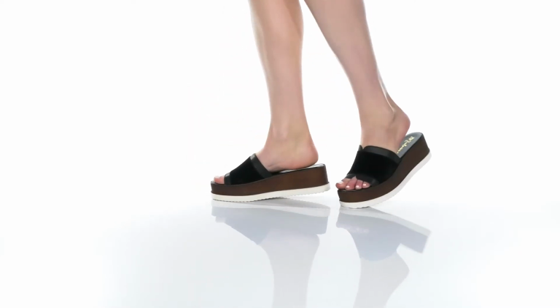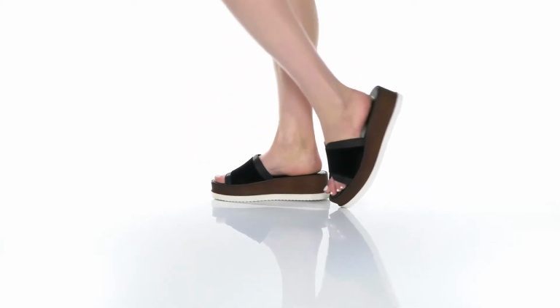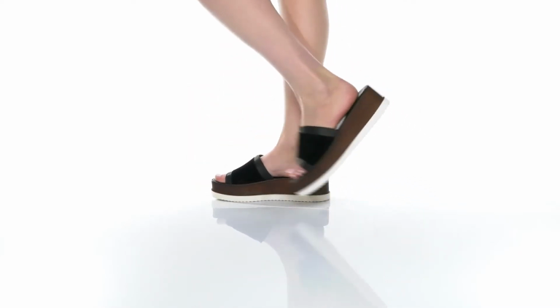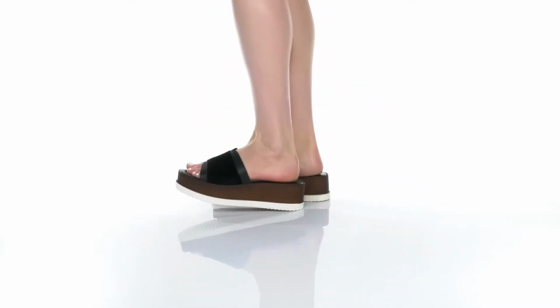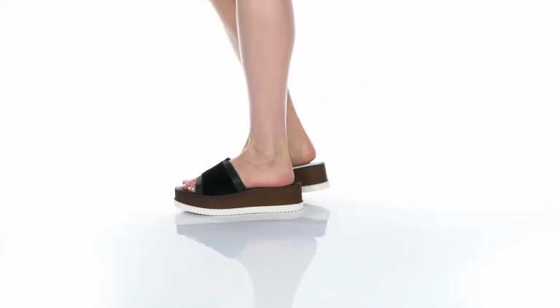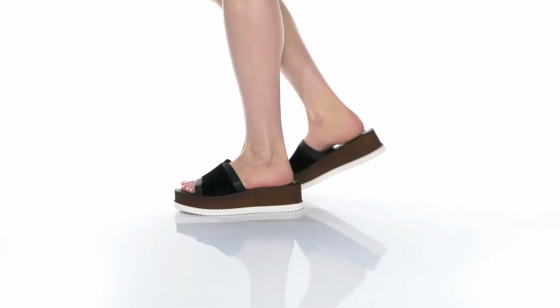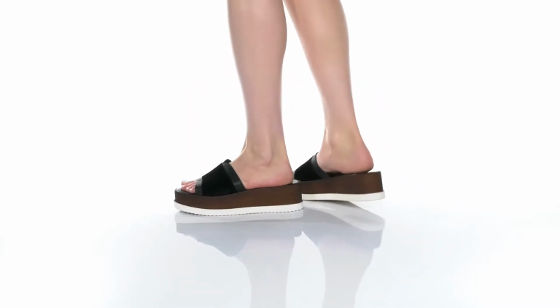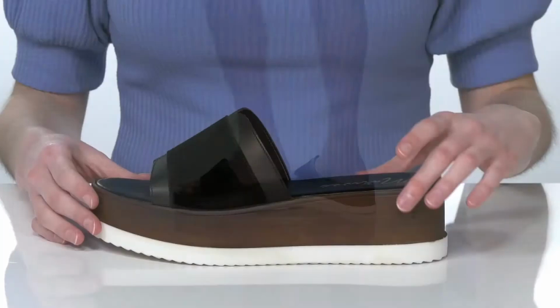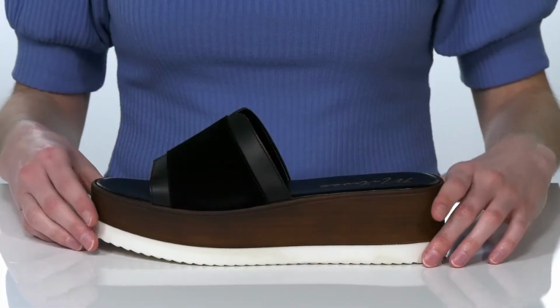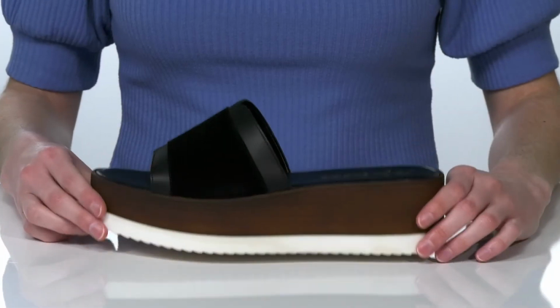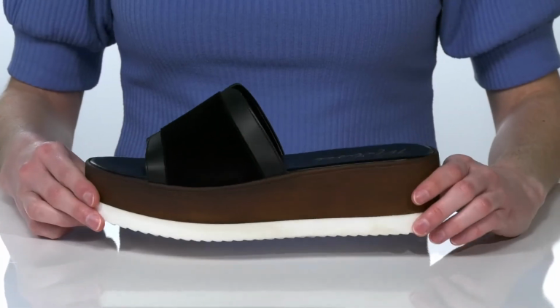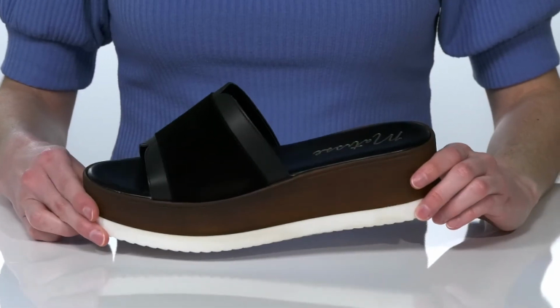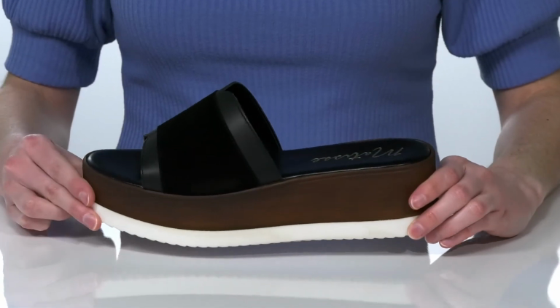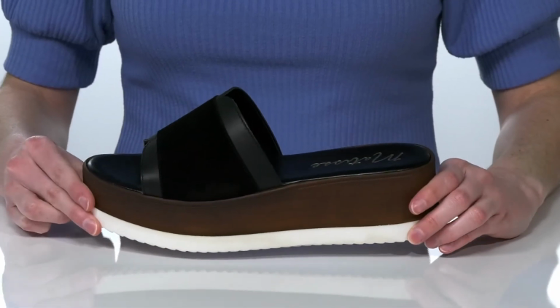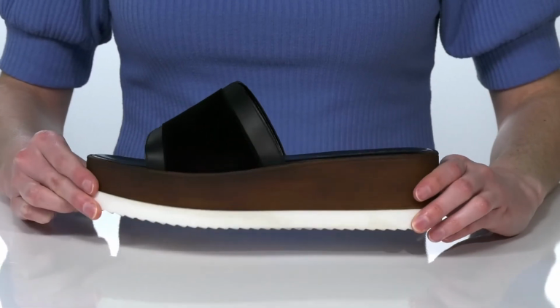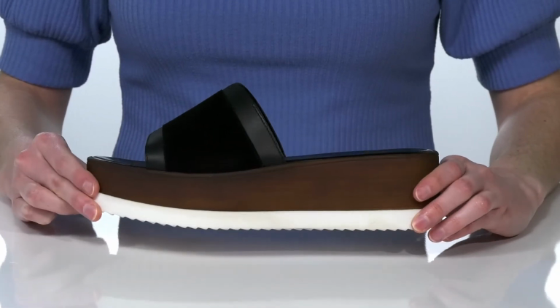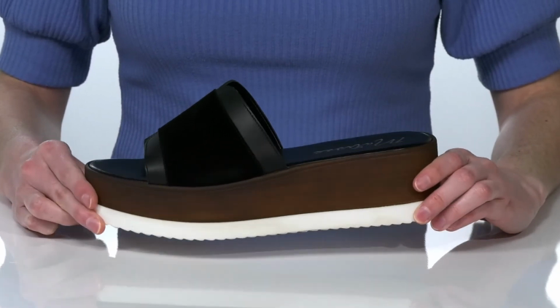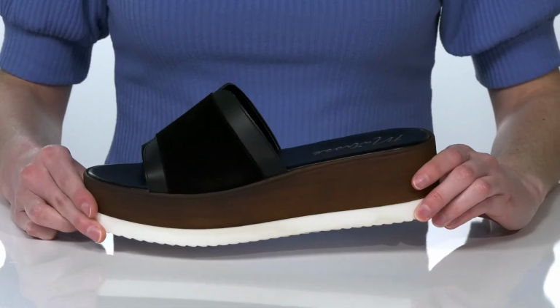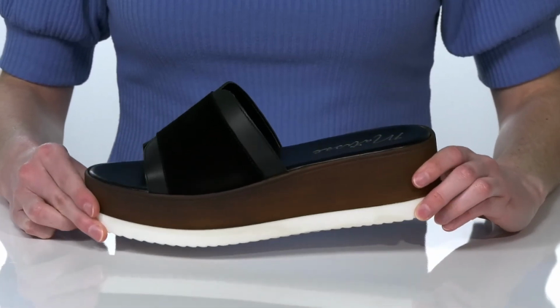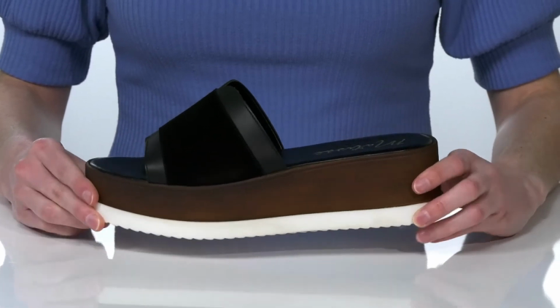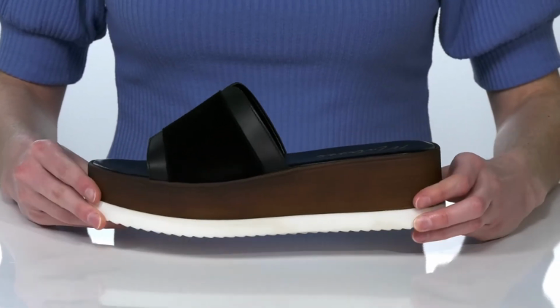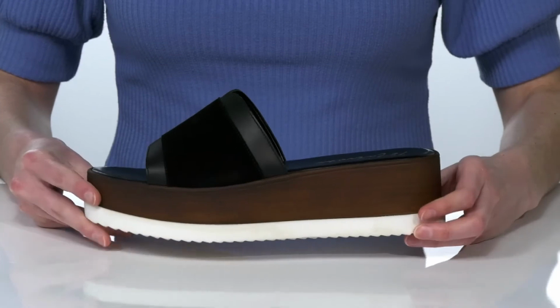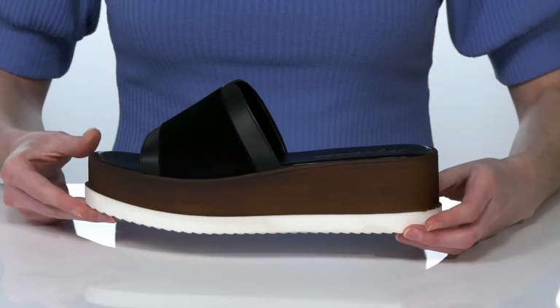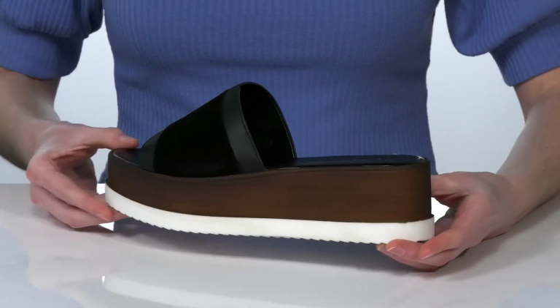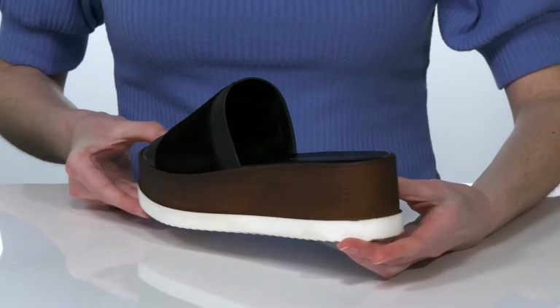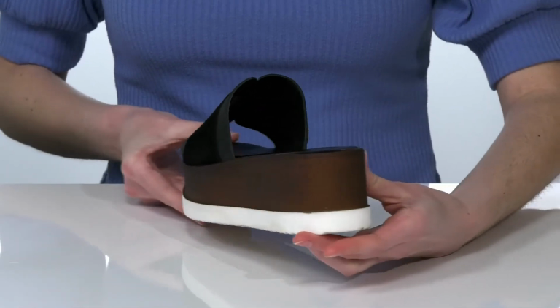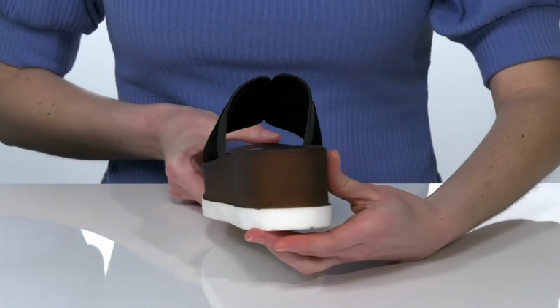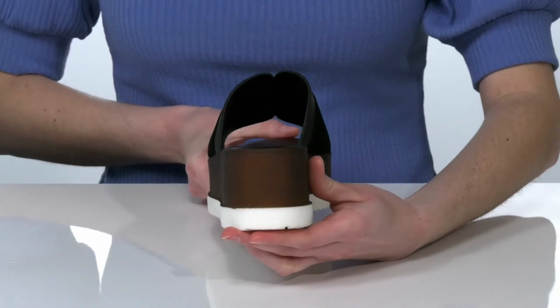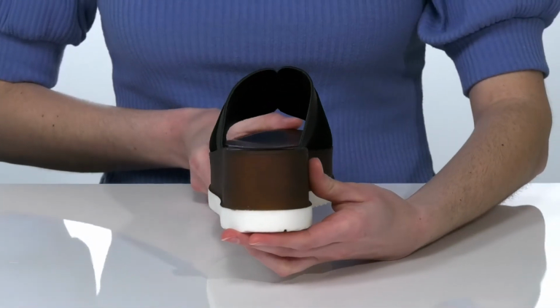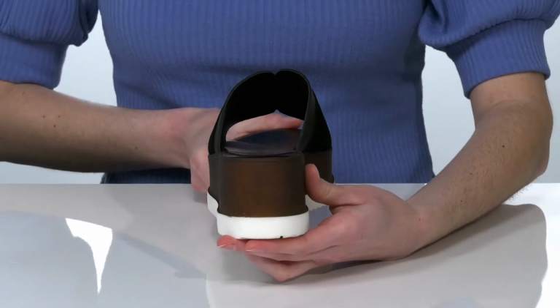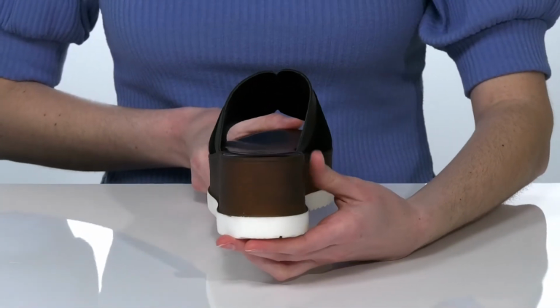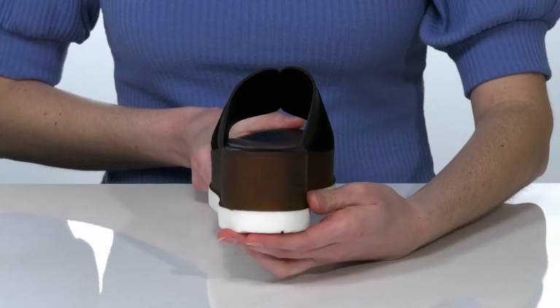My favorite thing about this sandal is the wood grain finish on the chunky platform midsole. It gives them an easy-going boho style that I would pair with distressed jeans.